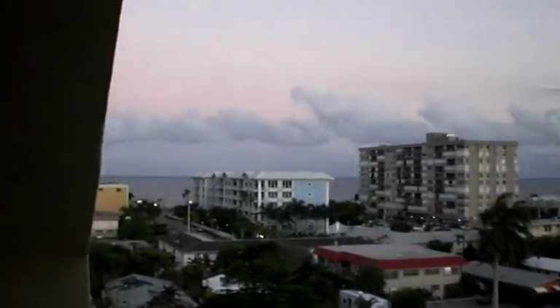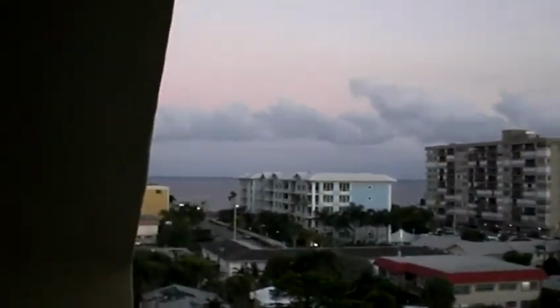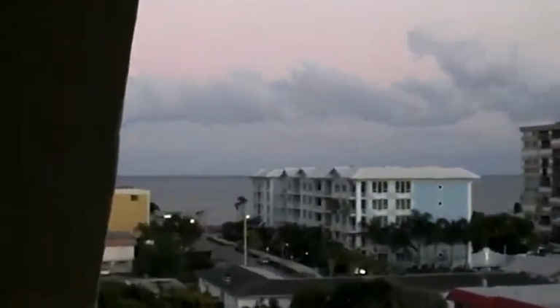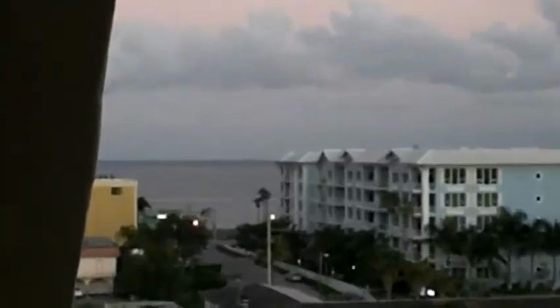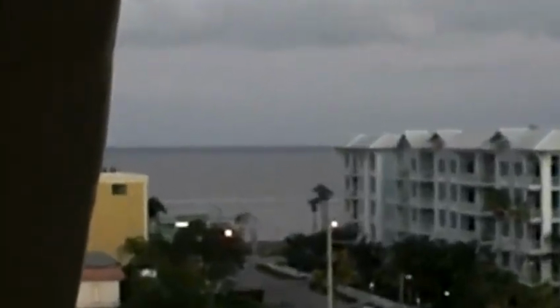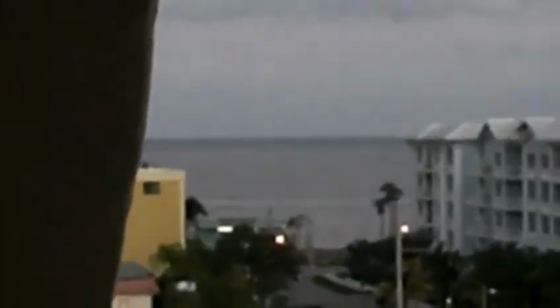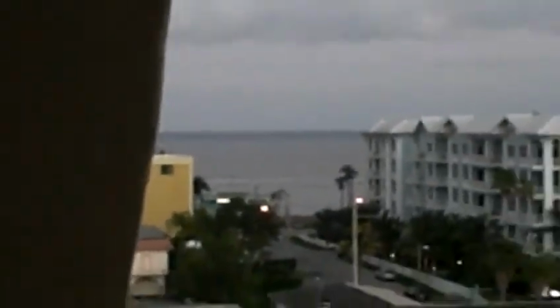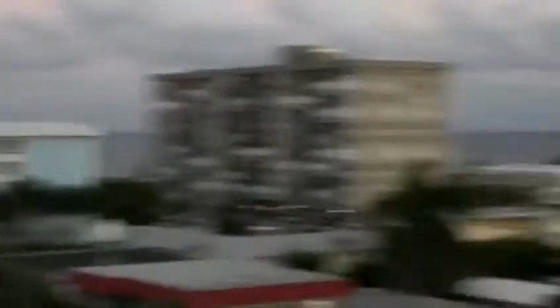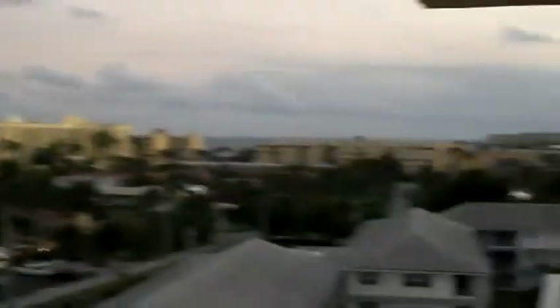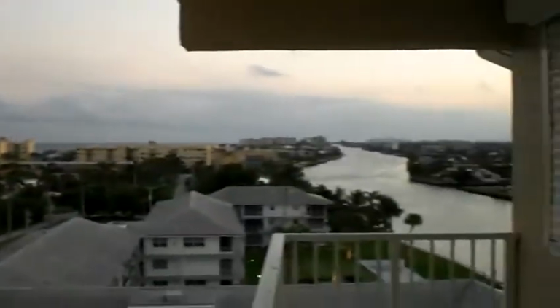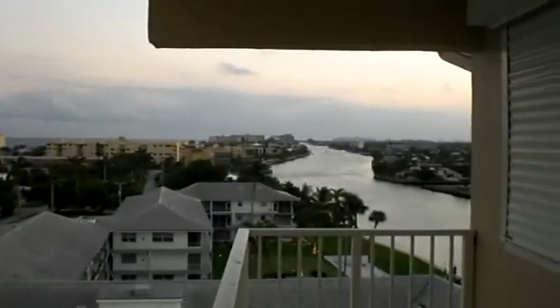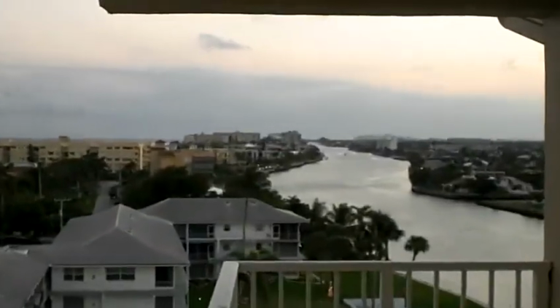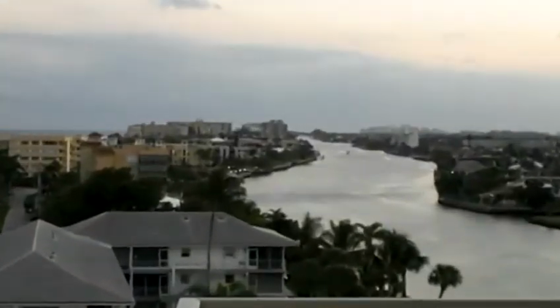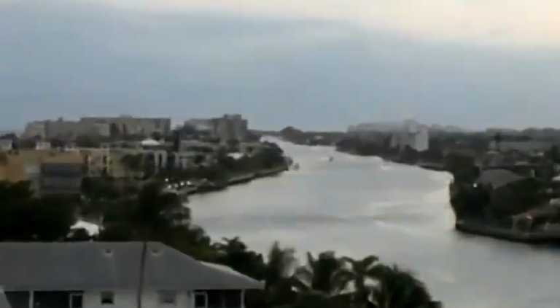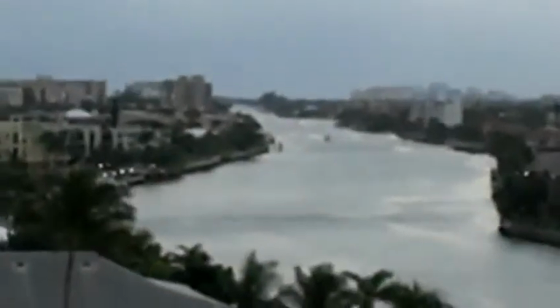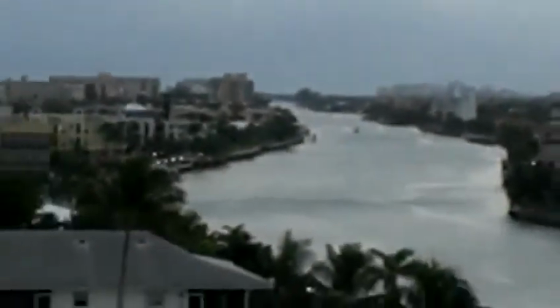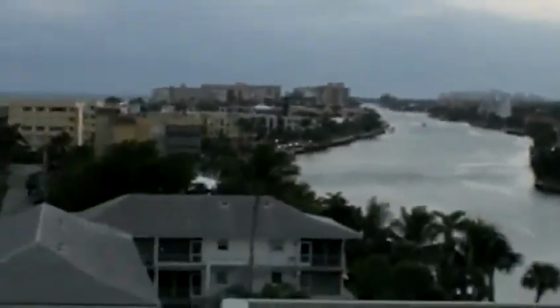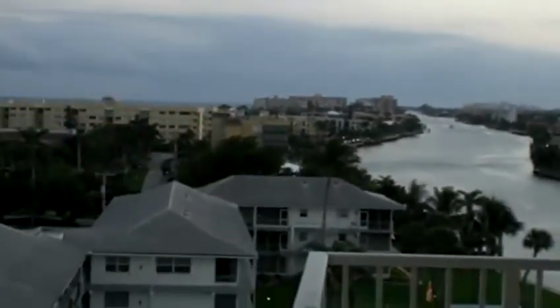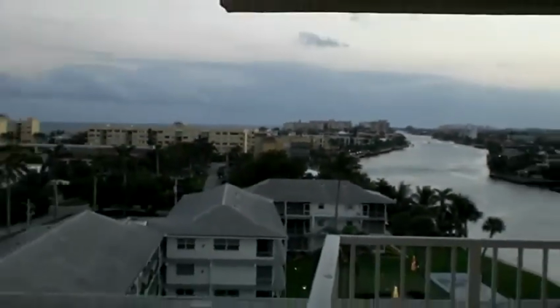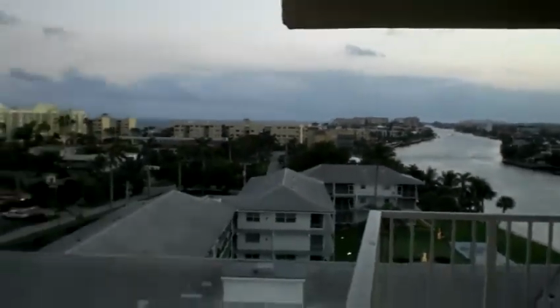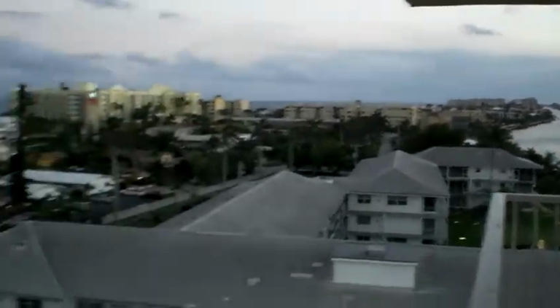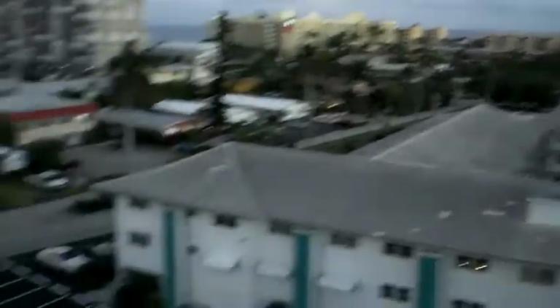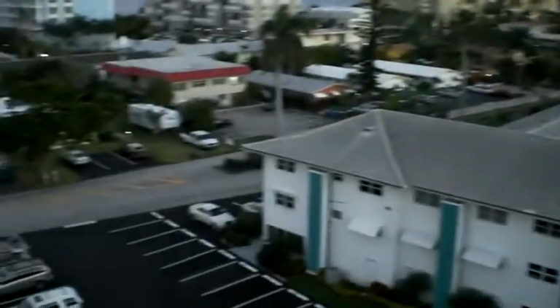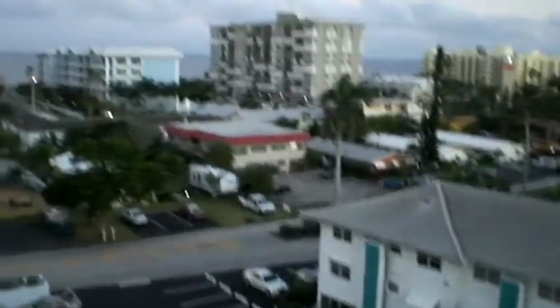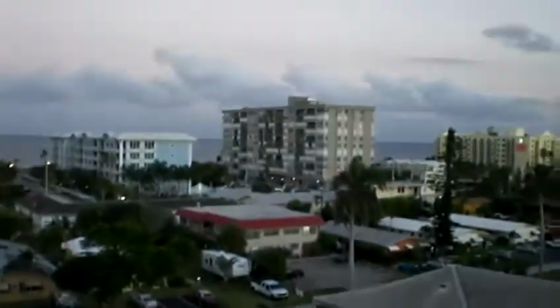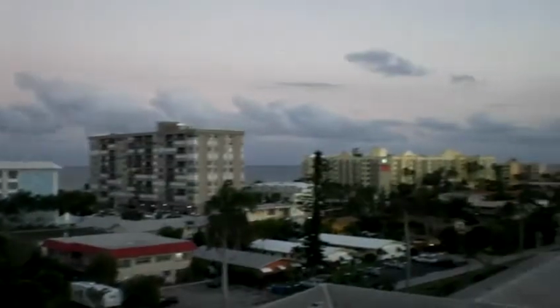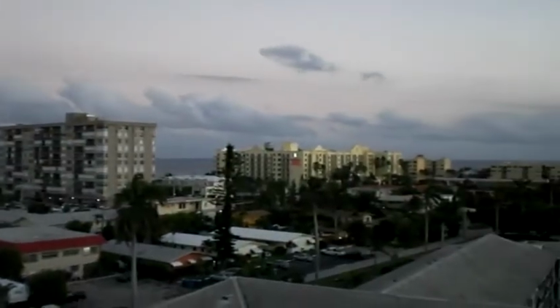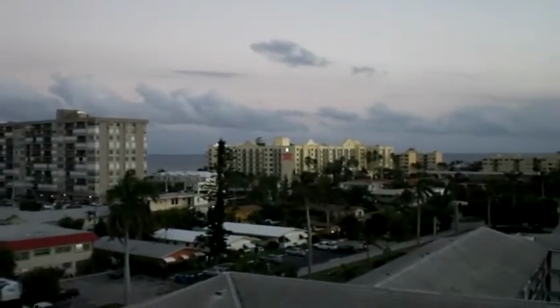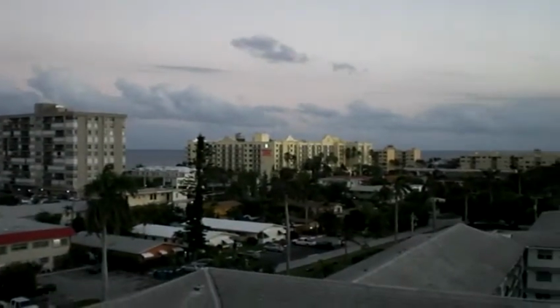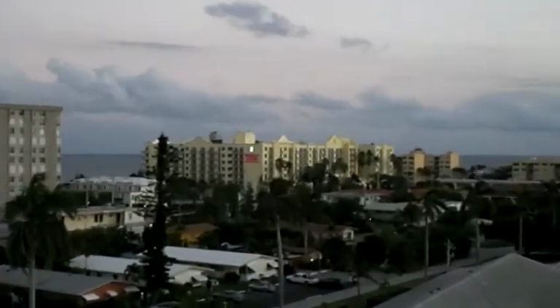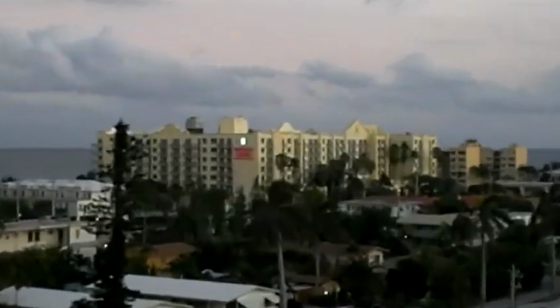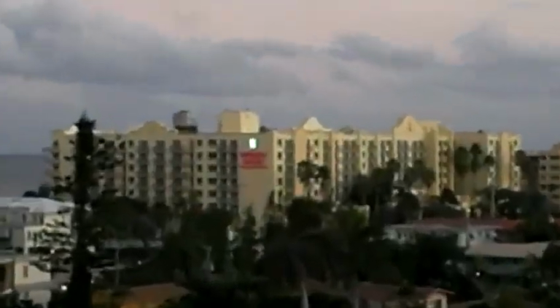There's Deerfield Beach — what a gorgeous view. There's the Embassy Suites.